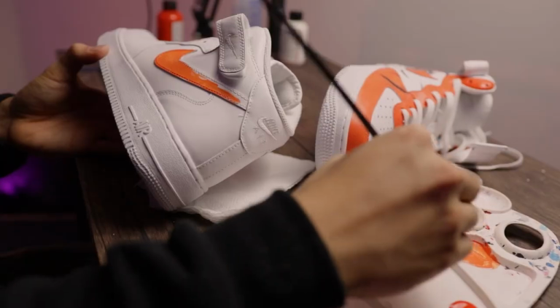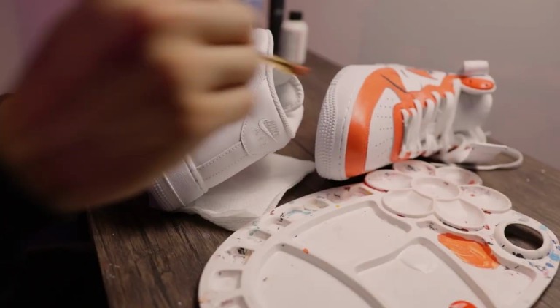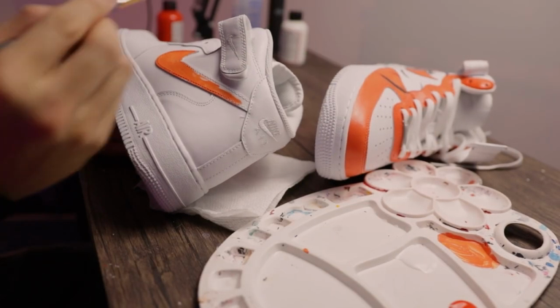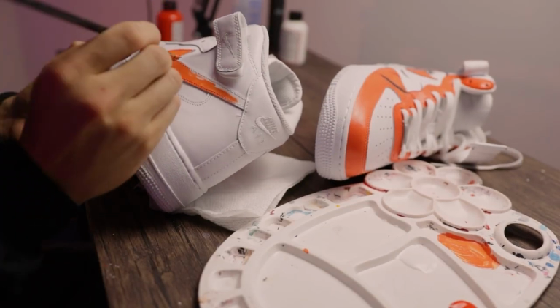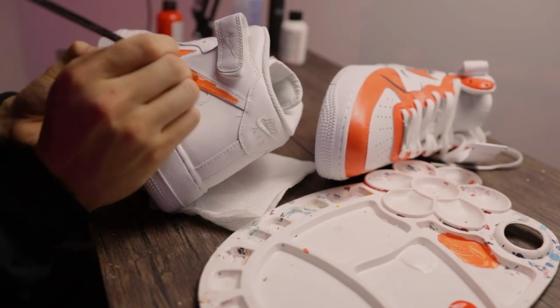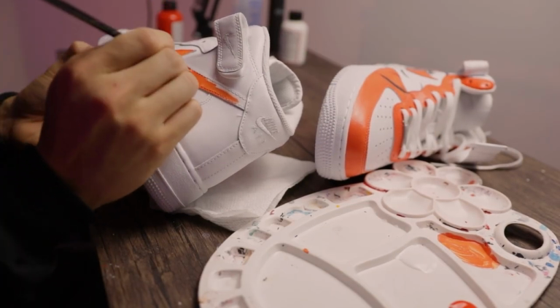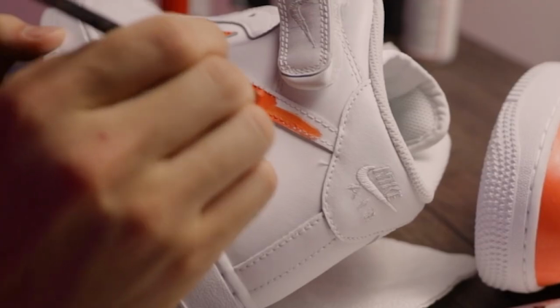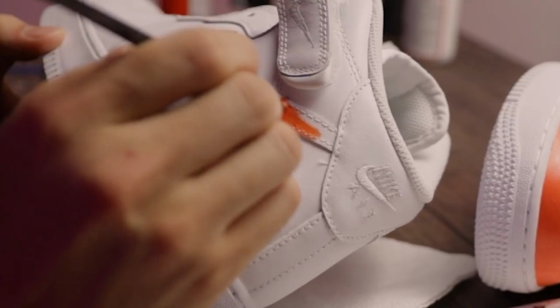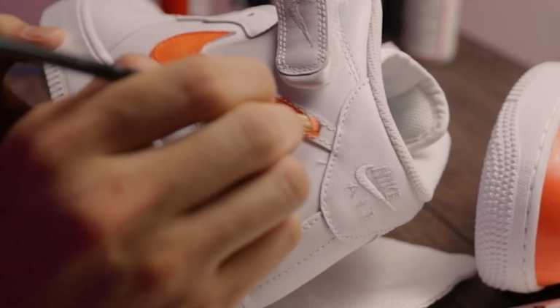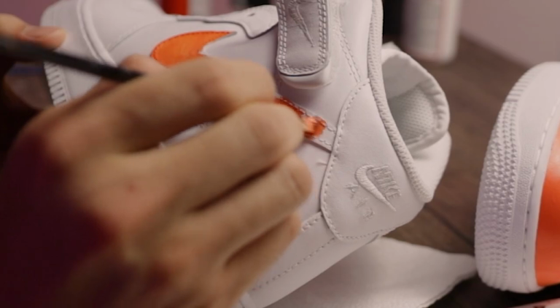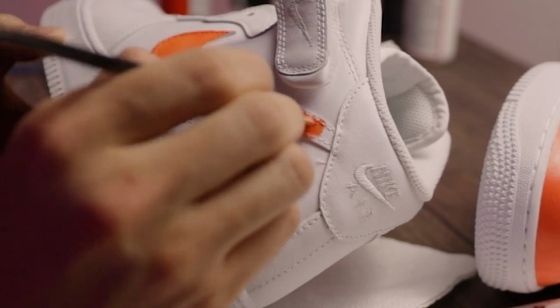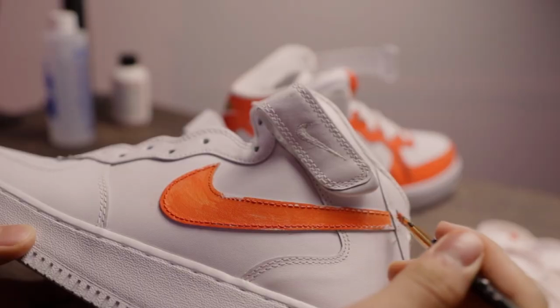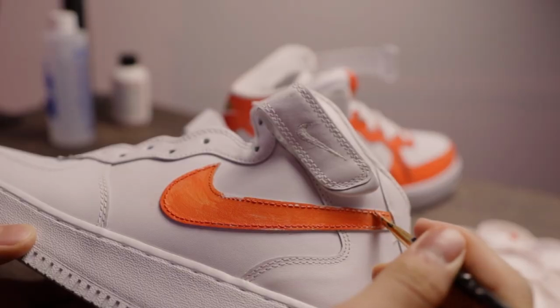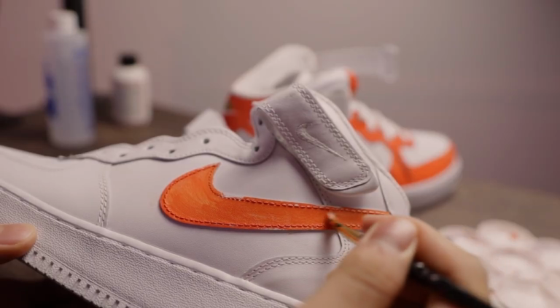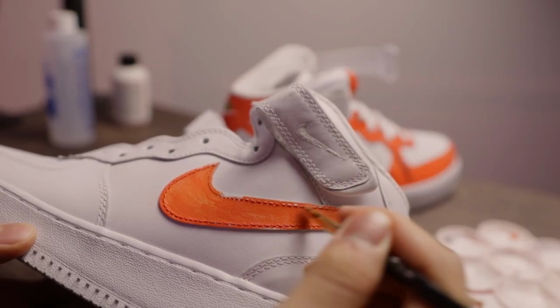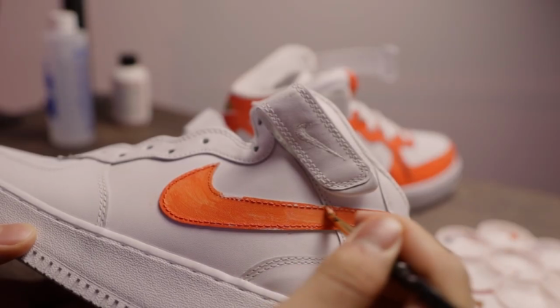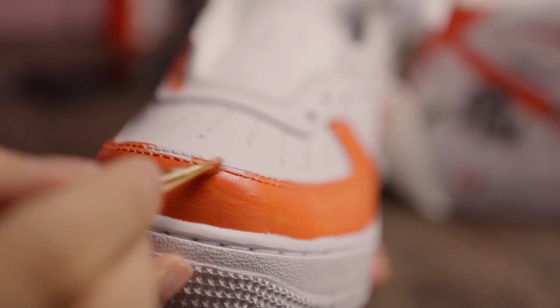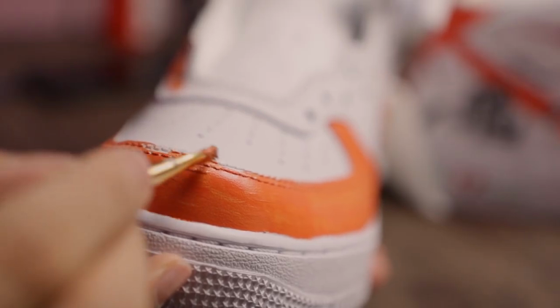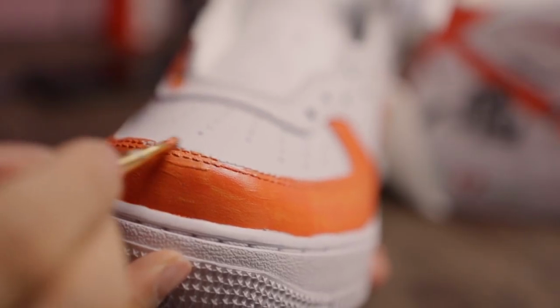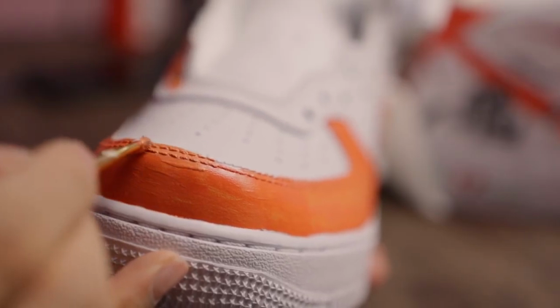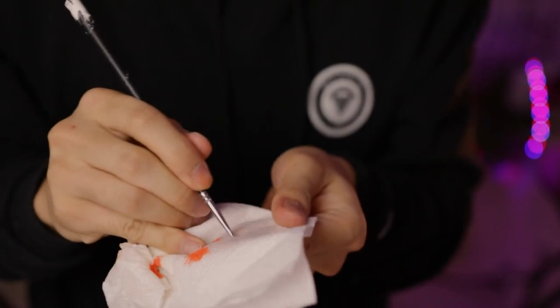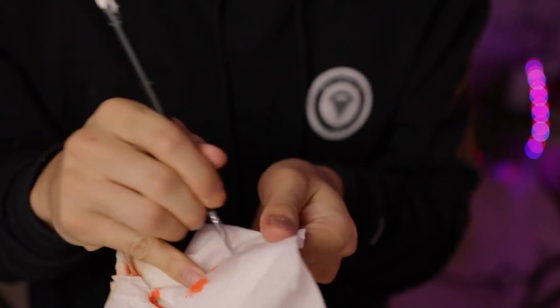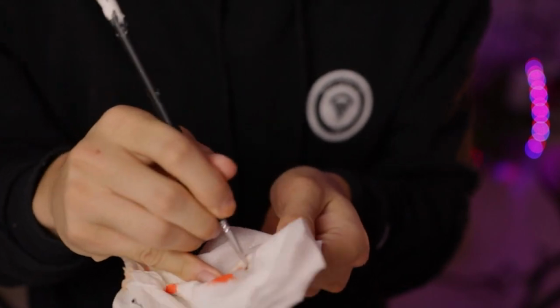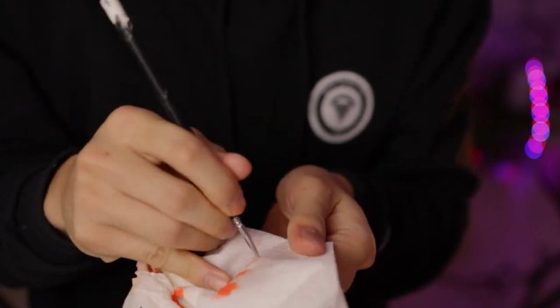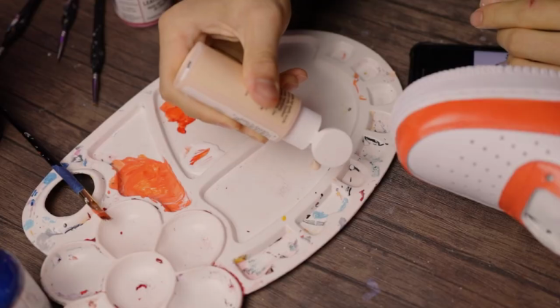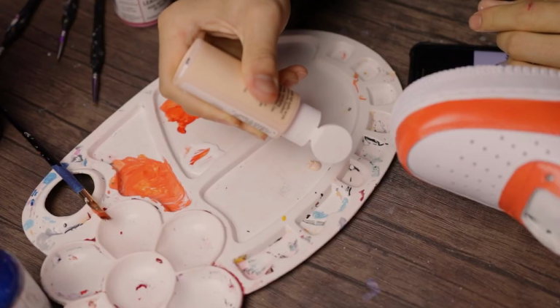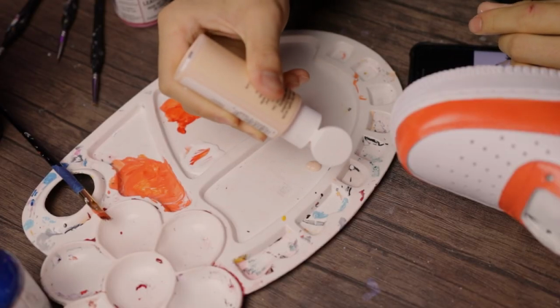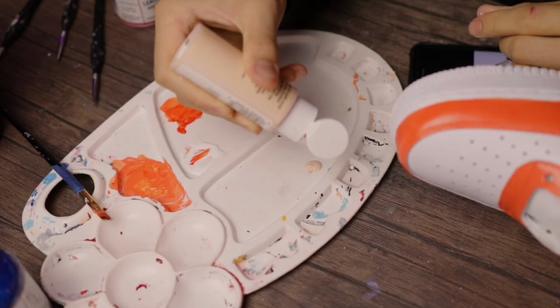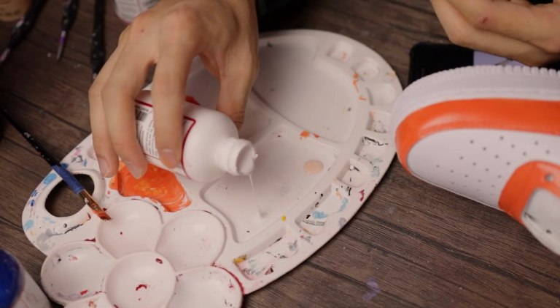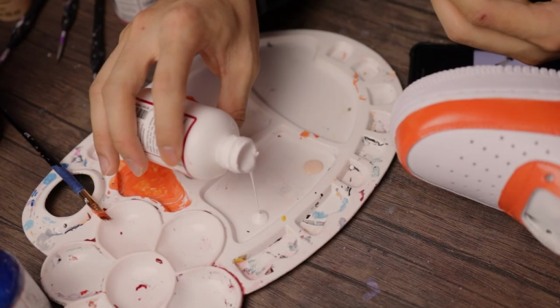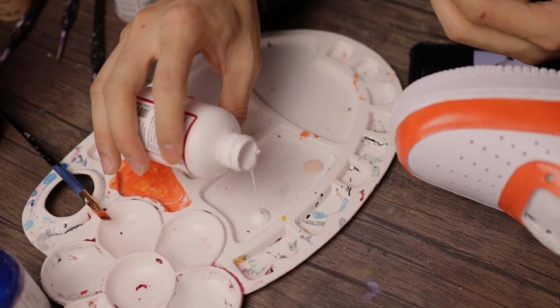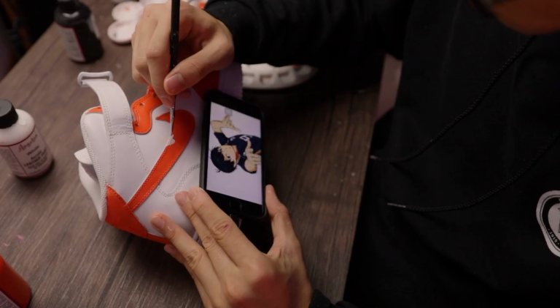Because once it gets on the white leather, I can't really paint it over with white paint and it's really hard to remove. So you've got to be really careful when you do that. These acrylic paints are quite adhesive and they dry pretty quickly, so I had to use acetone to clean my brush.